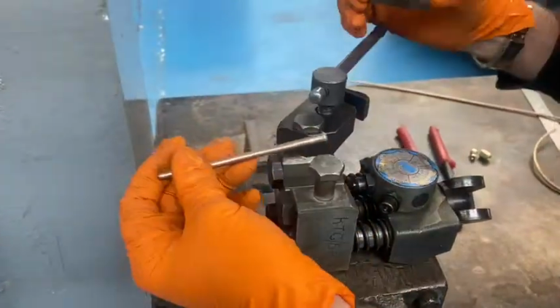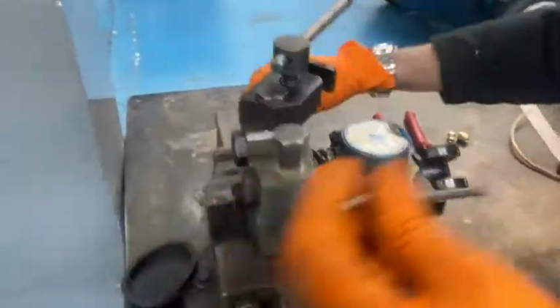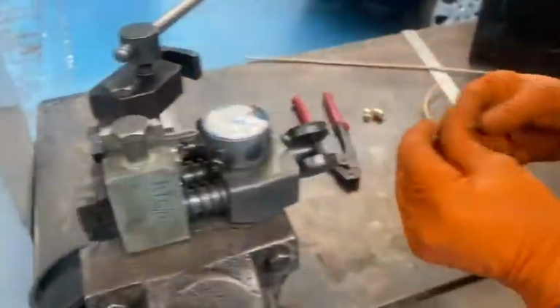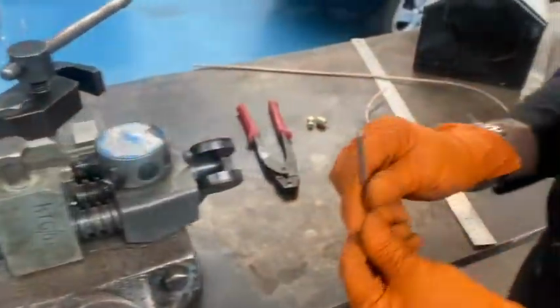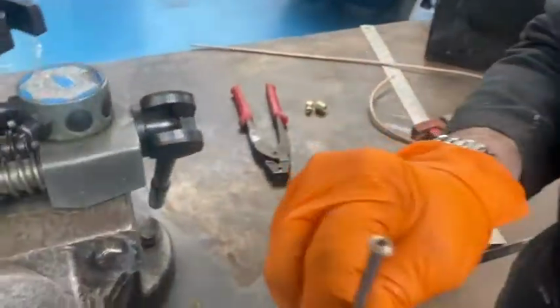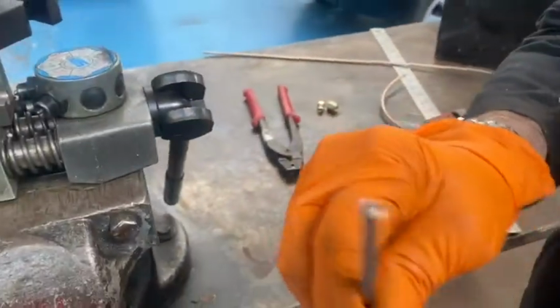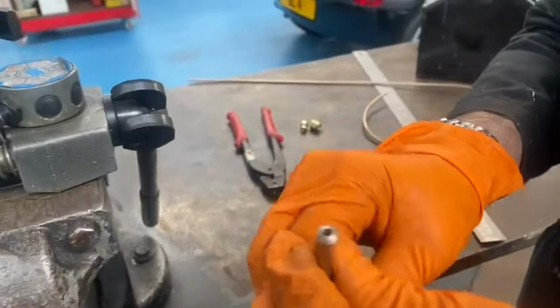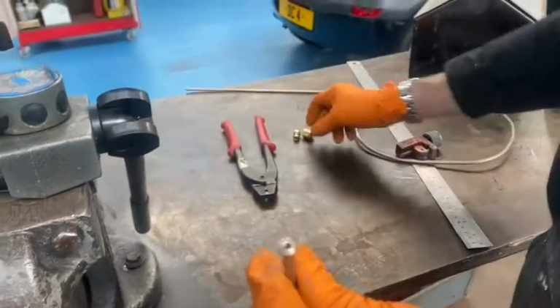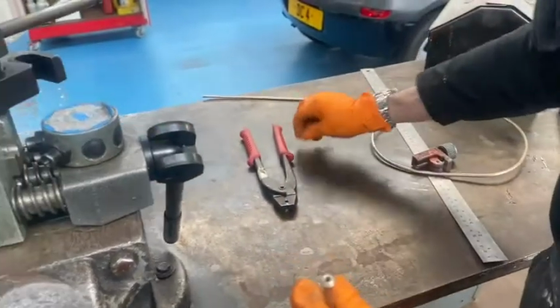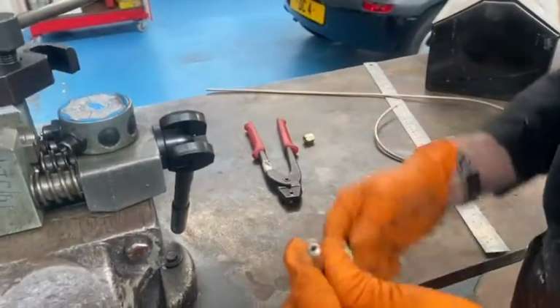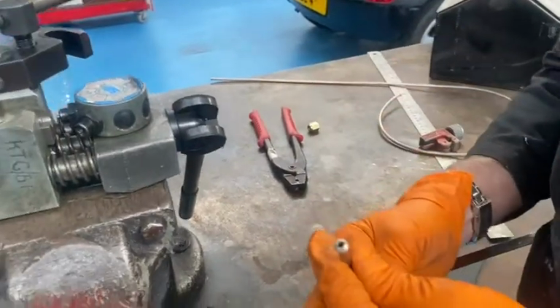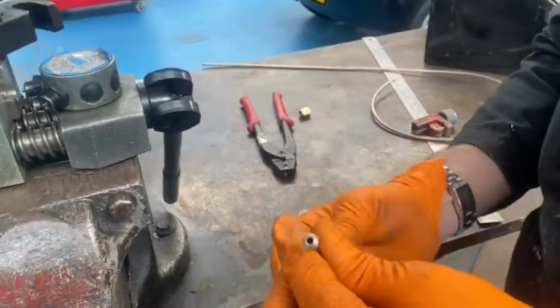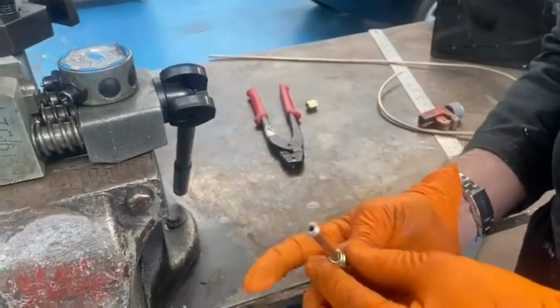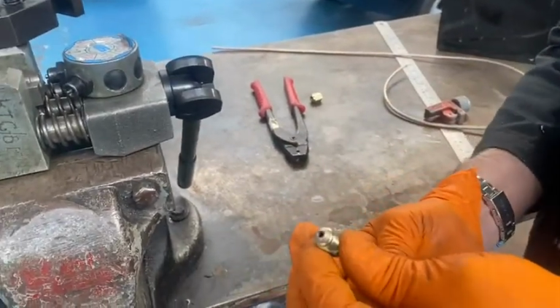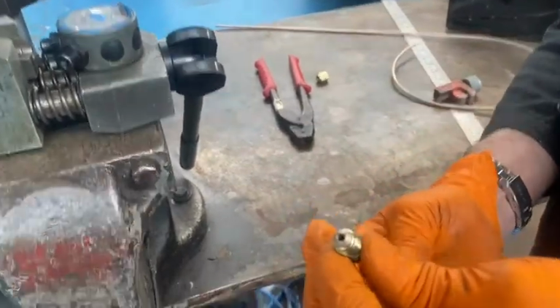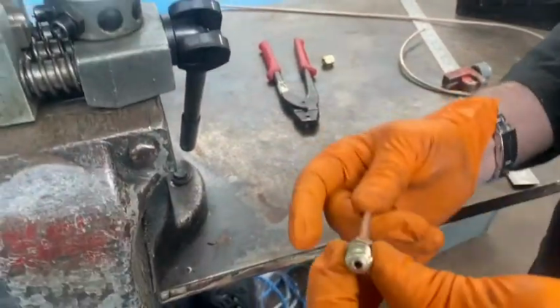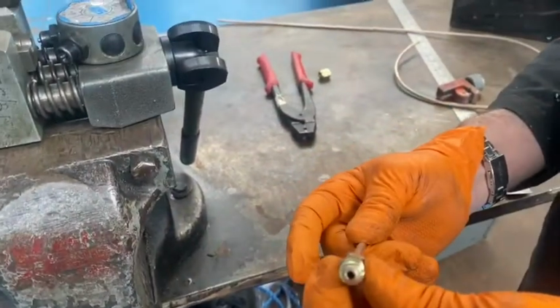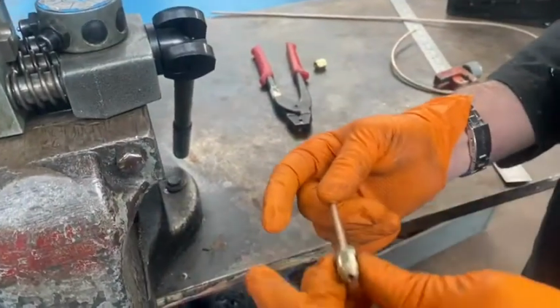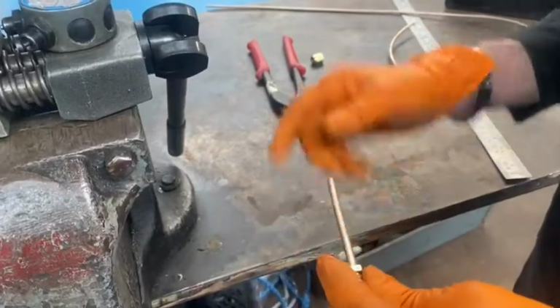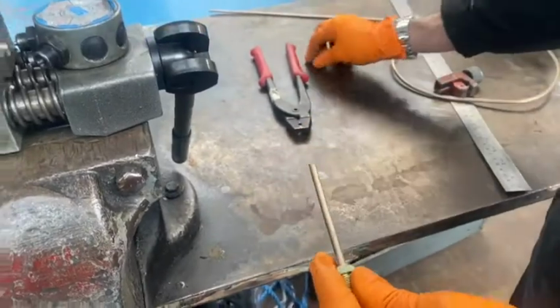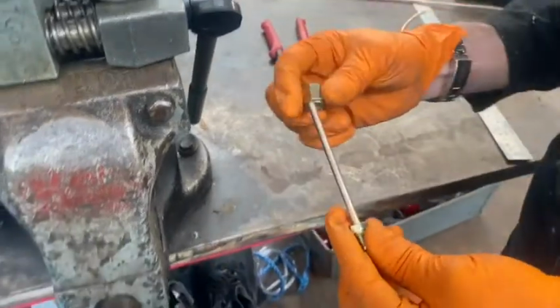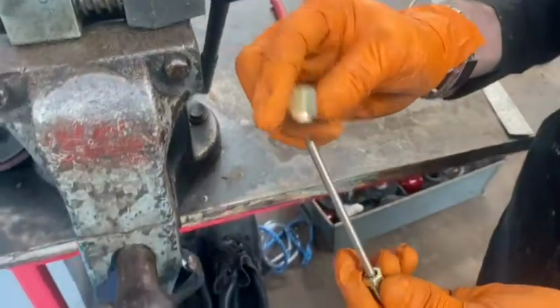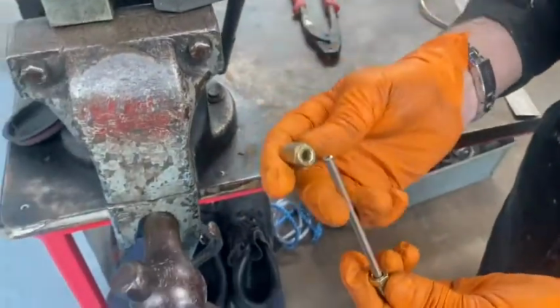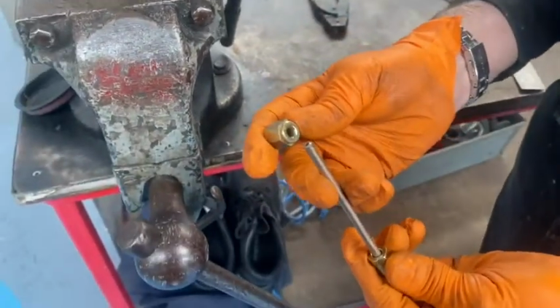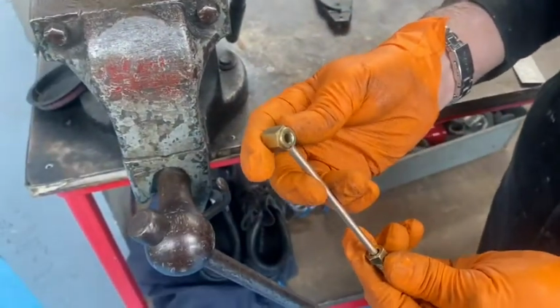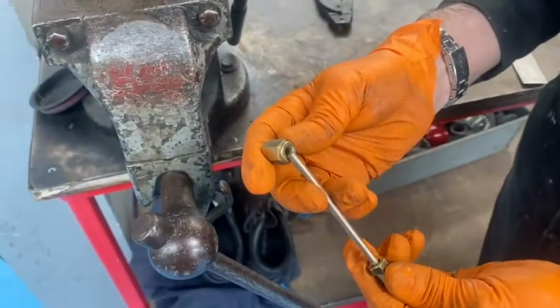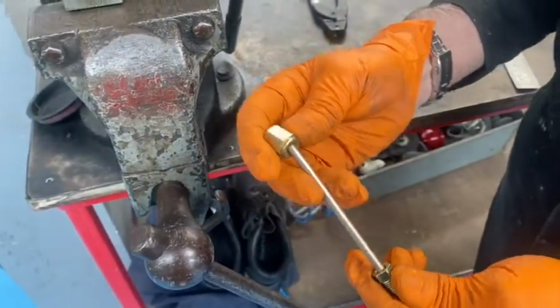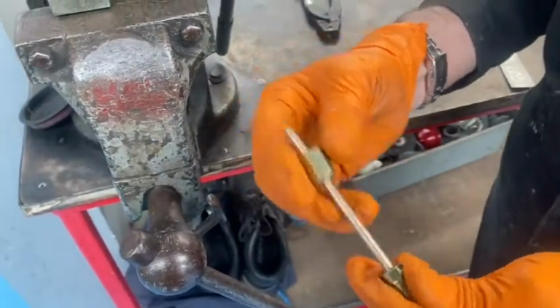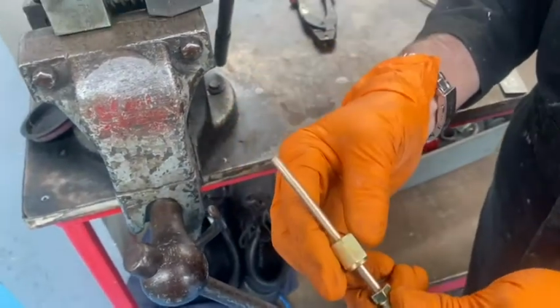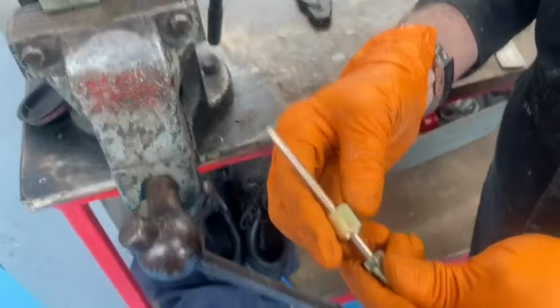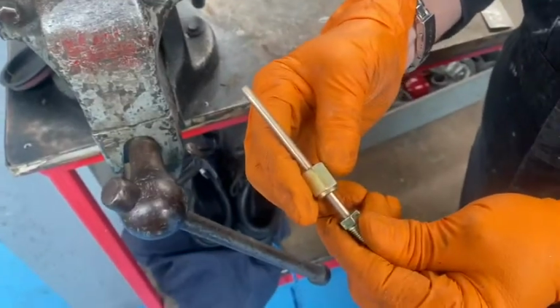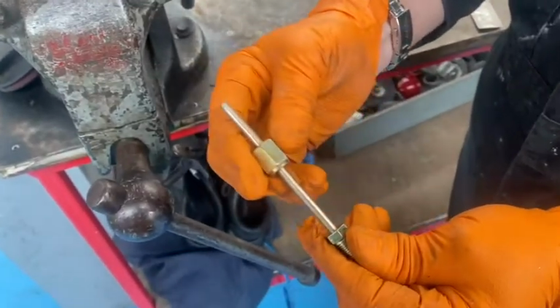What that does is it puts a little cone shape on the end of the brake pipe. As you'll see there, he's got a little dome on the top. We'll slide that brake pipe end on there and you'll see it's a nice flat join there.